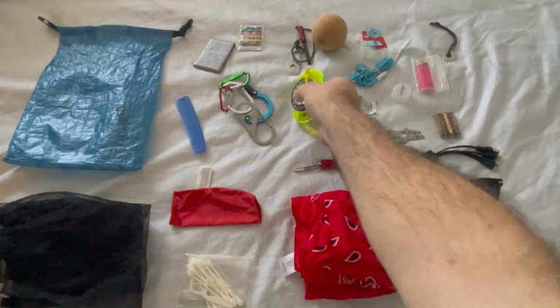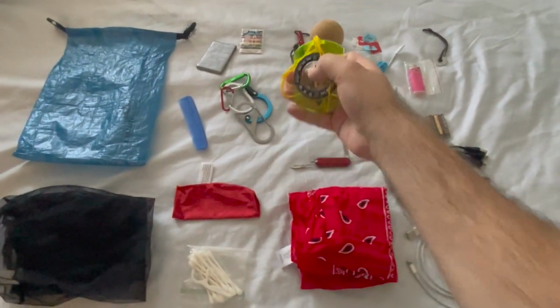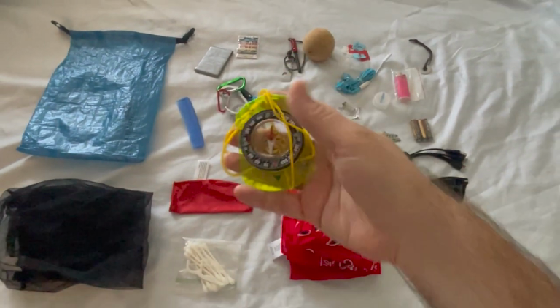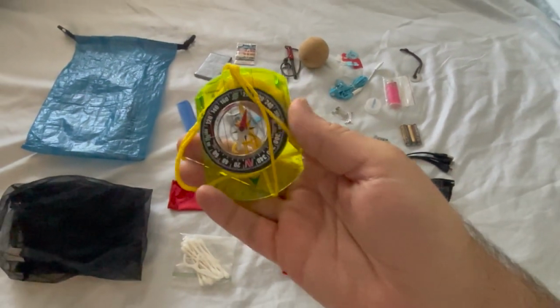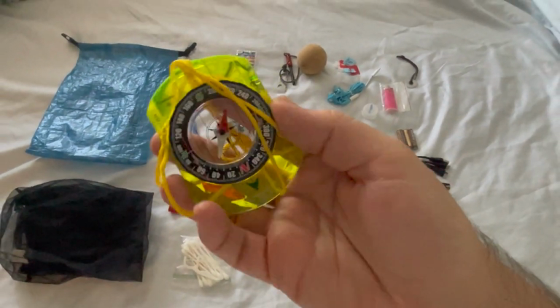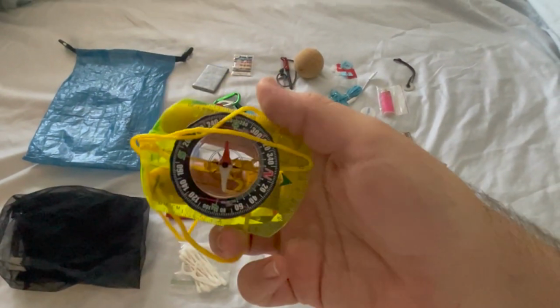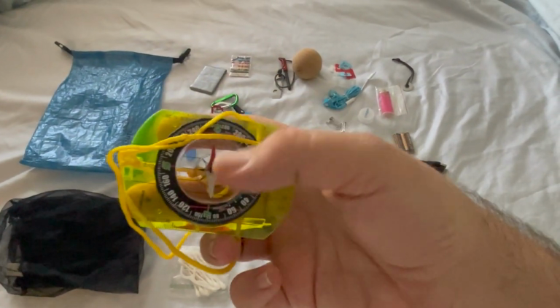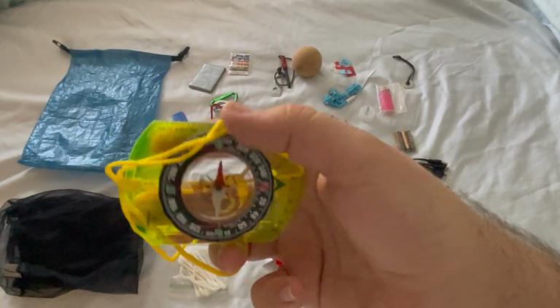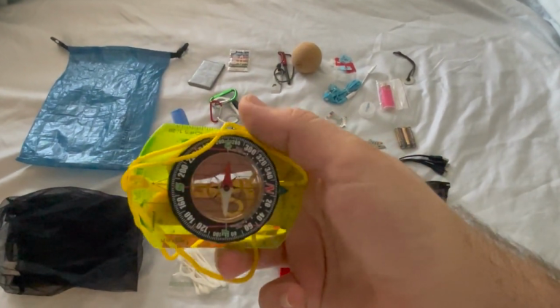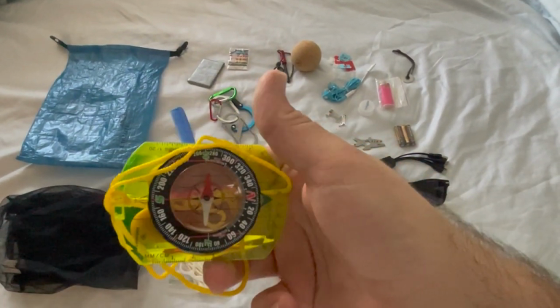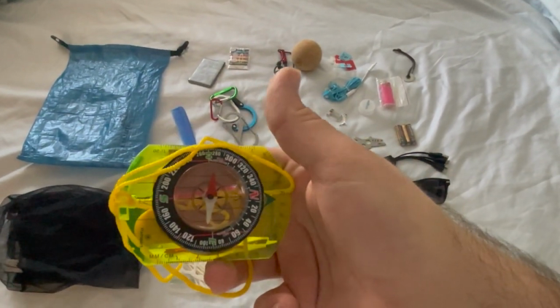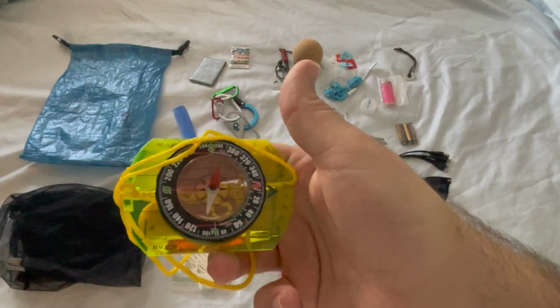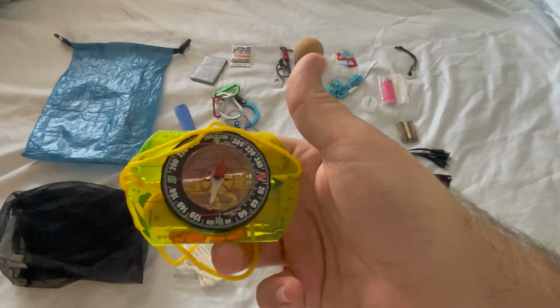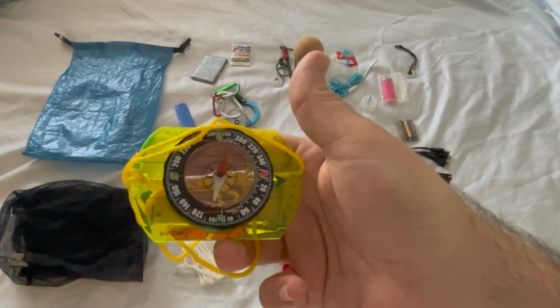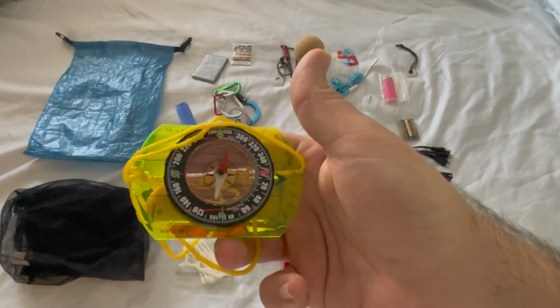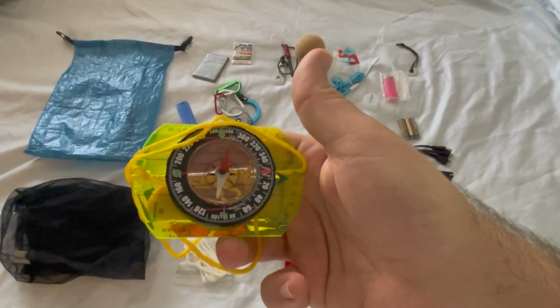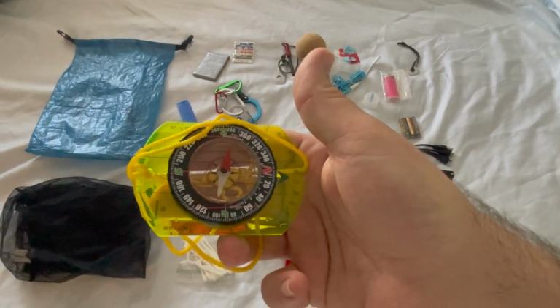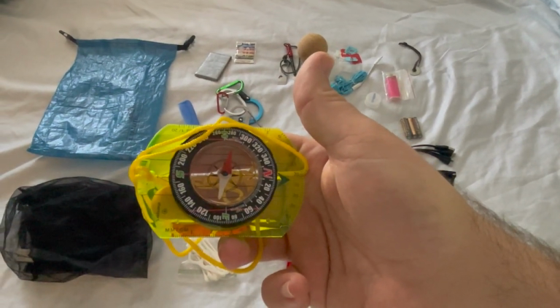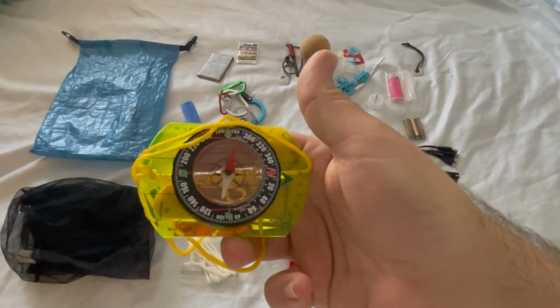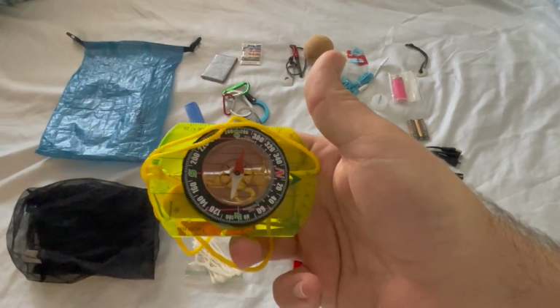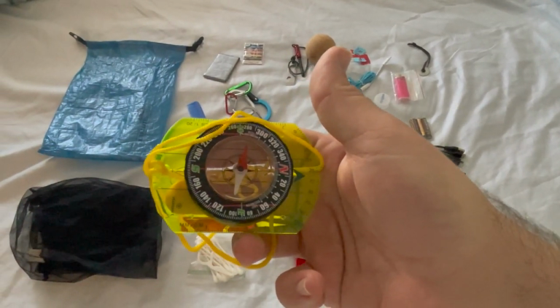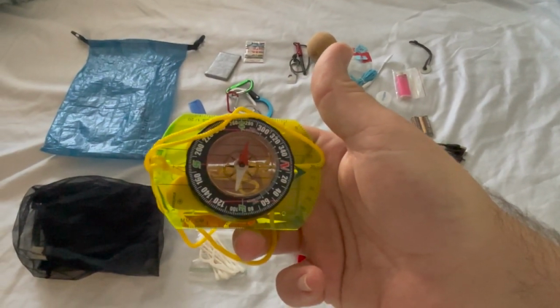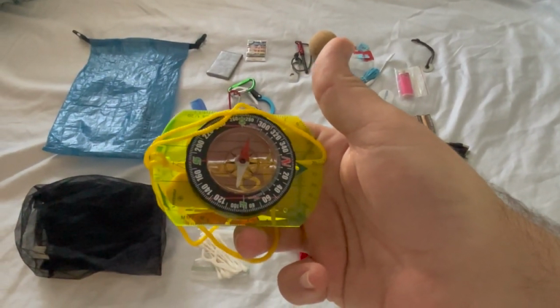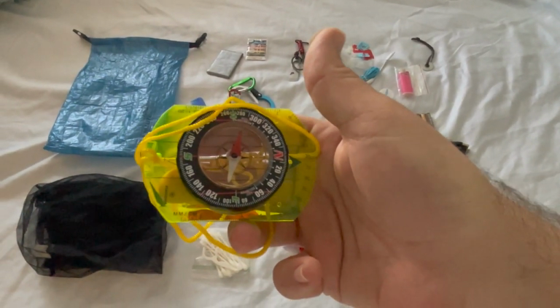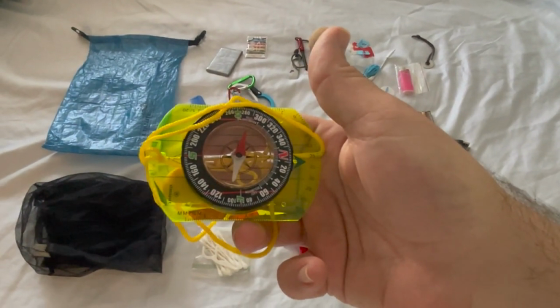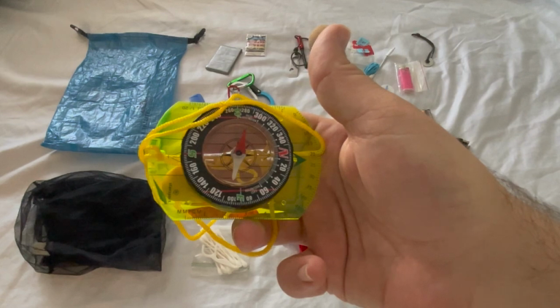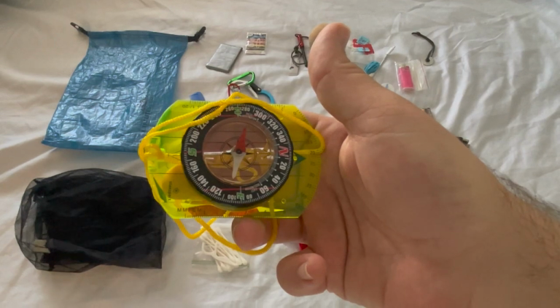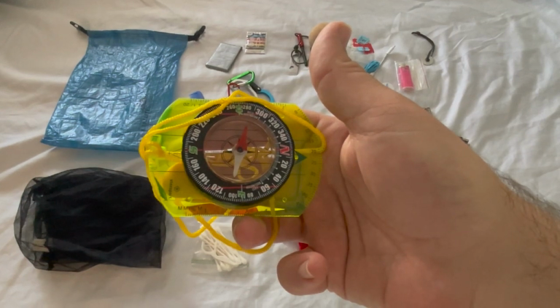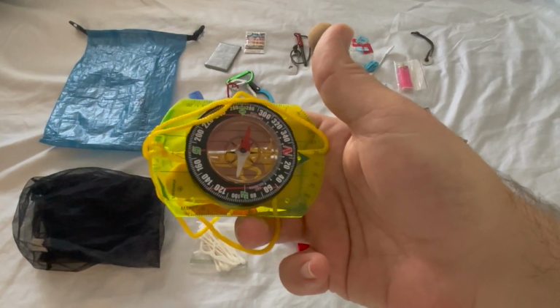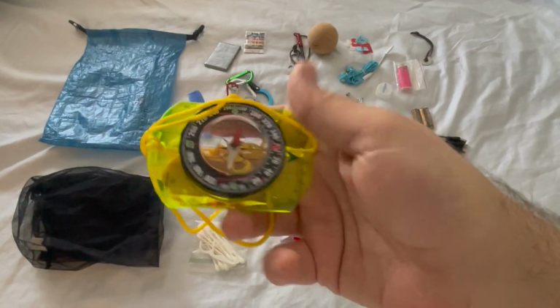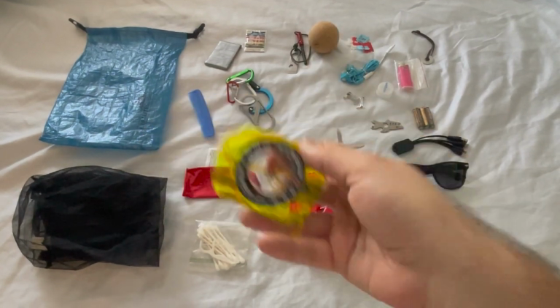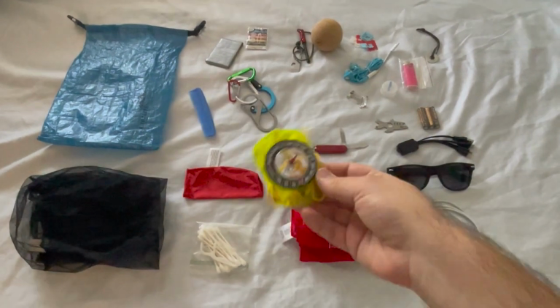I know today we all use a cell phone, but I find that having a good old map and compass can always be a lifesaver — especially when you forgot that you left your phone on in play mode while you fell asleep and in the morning it's dead.